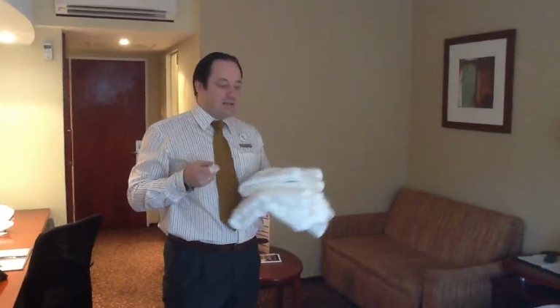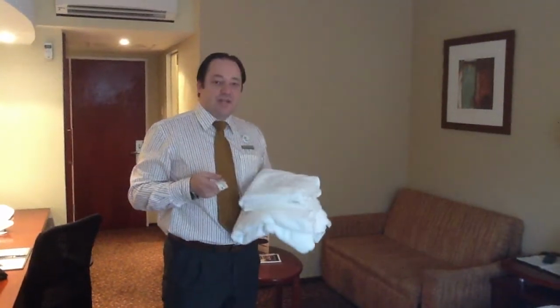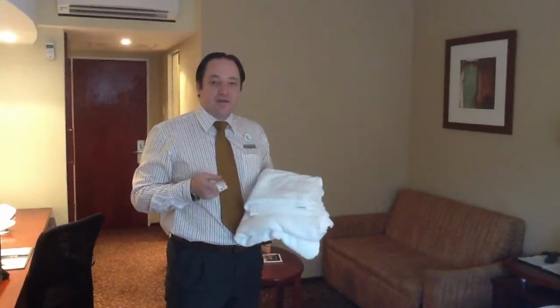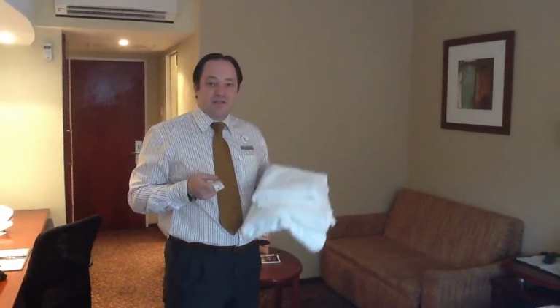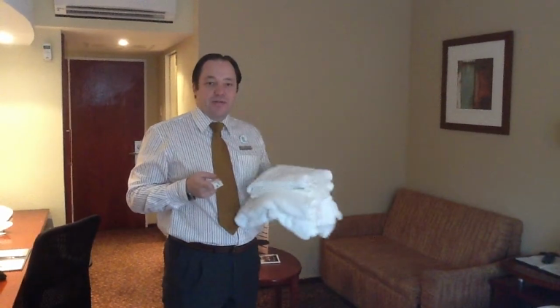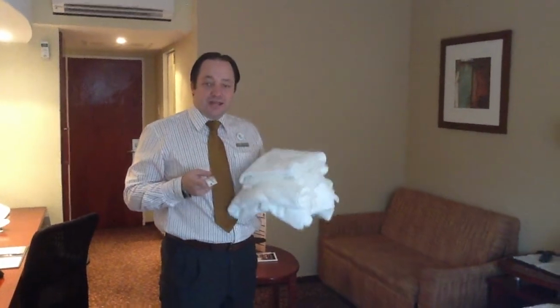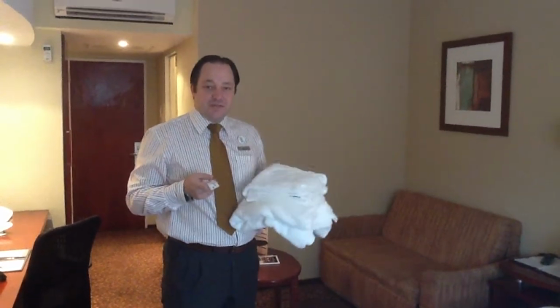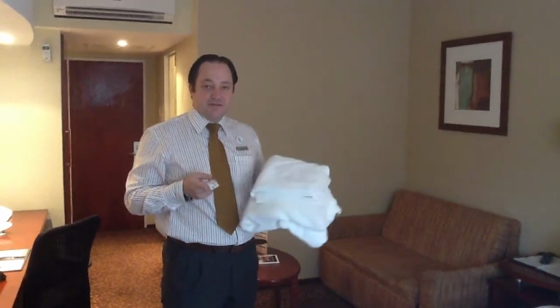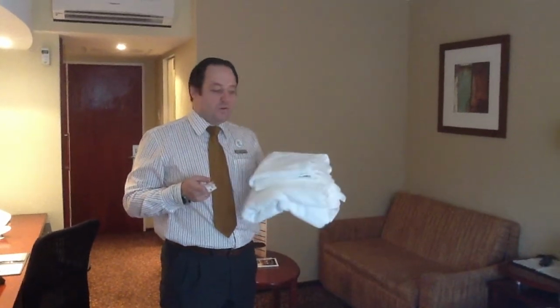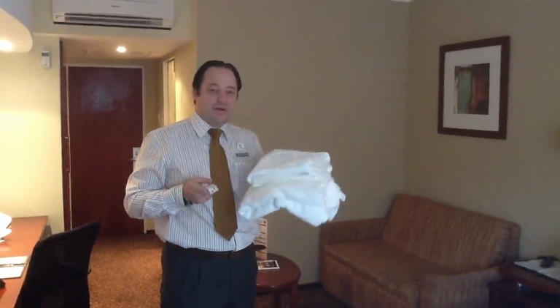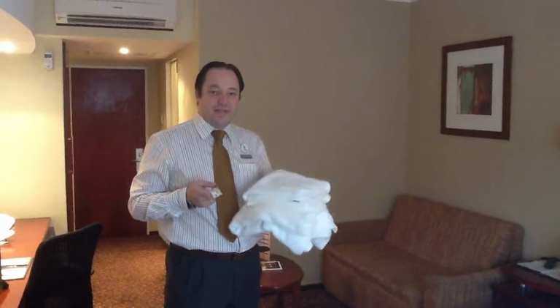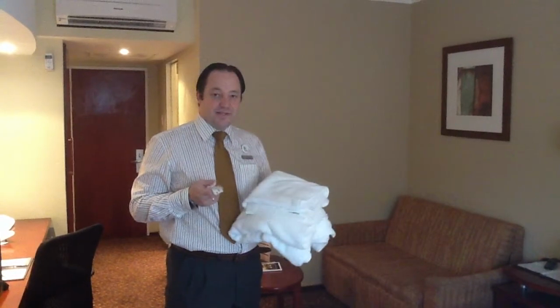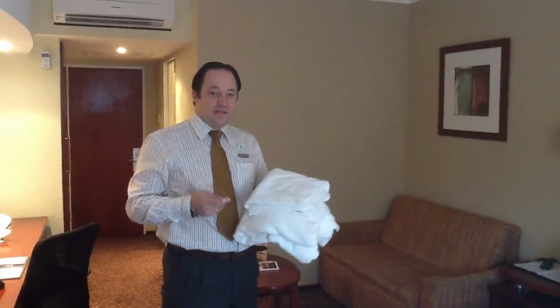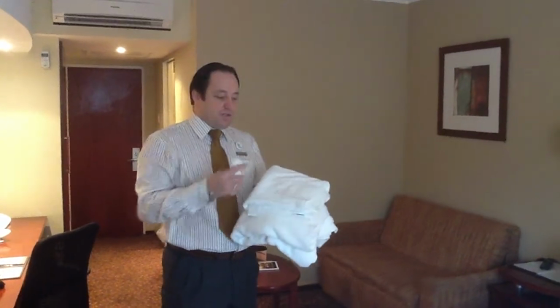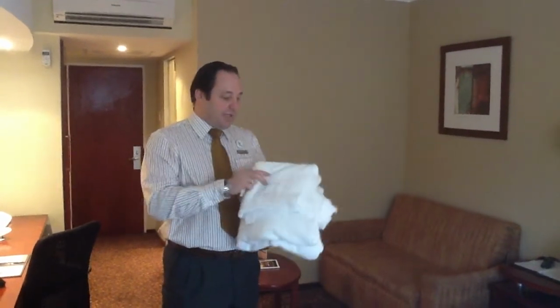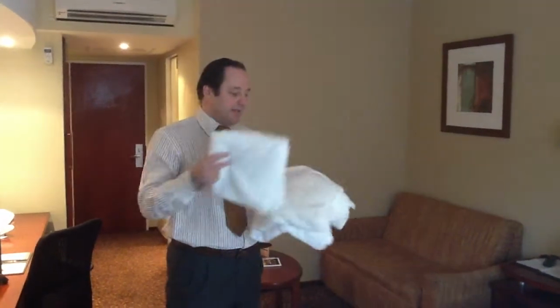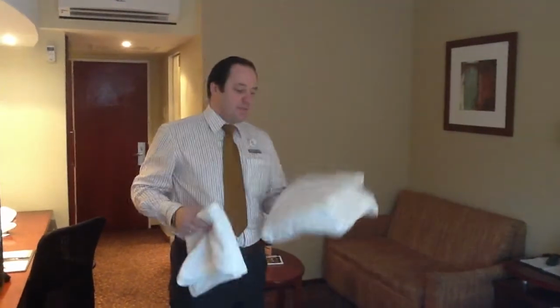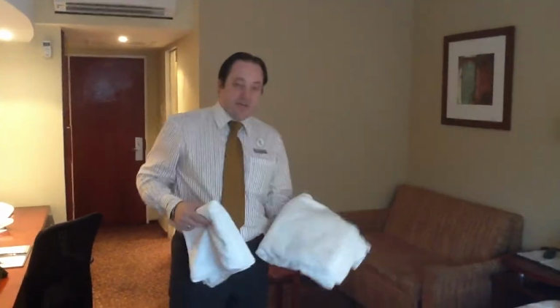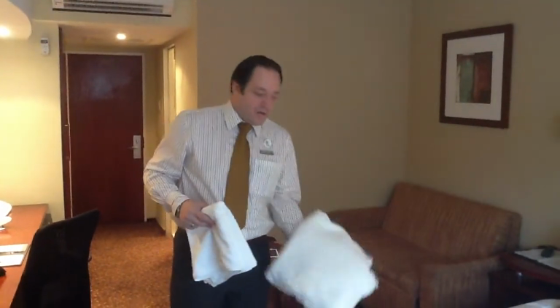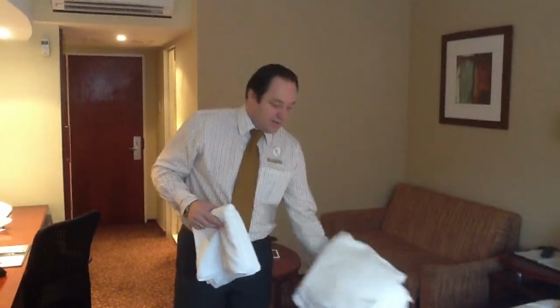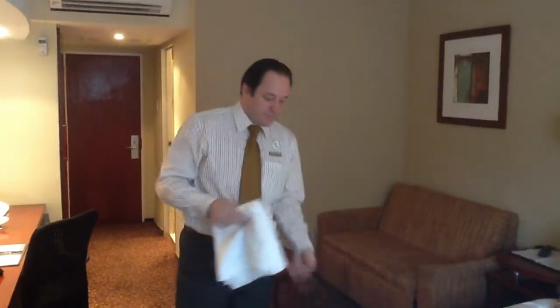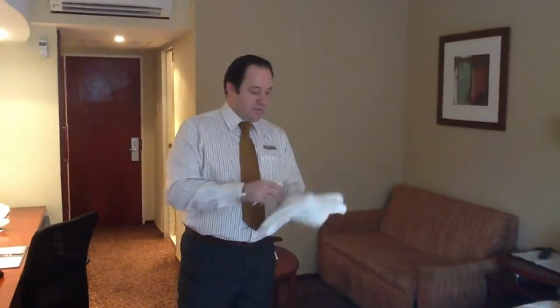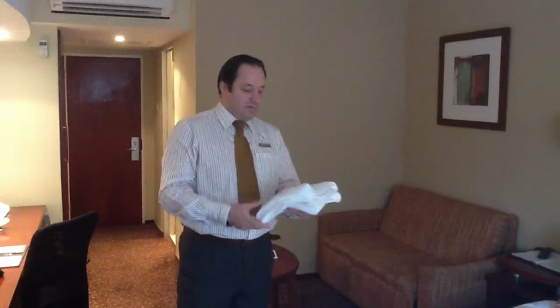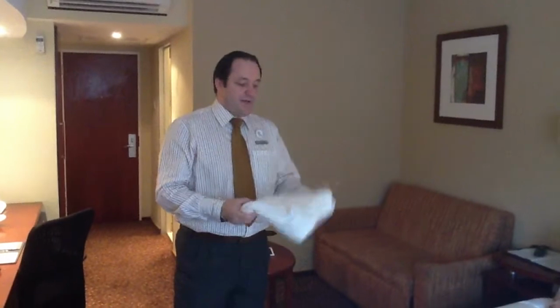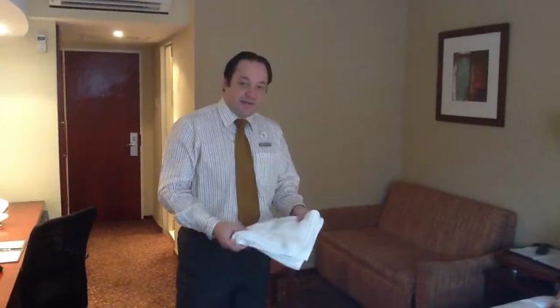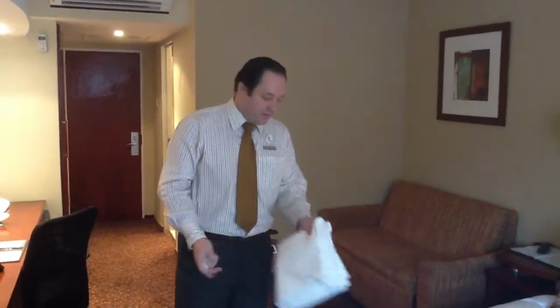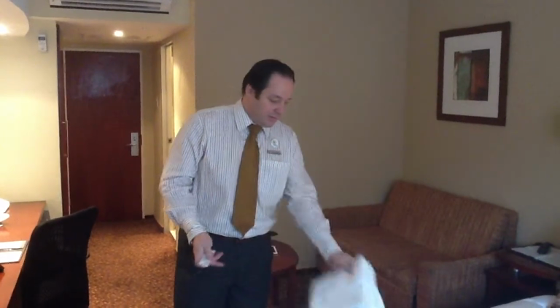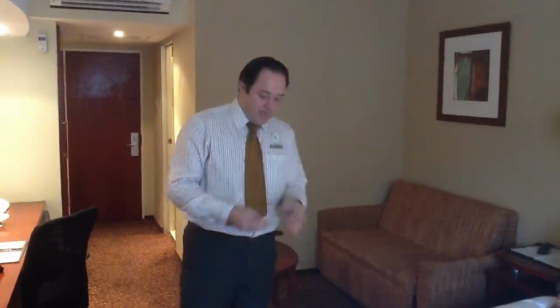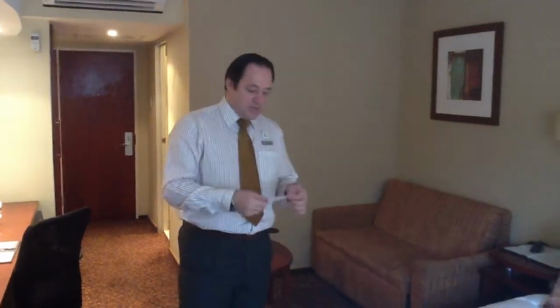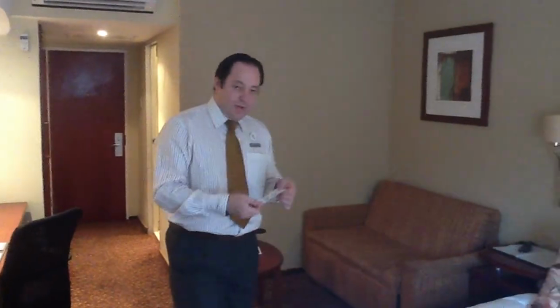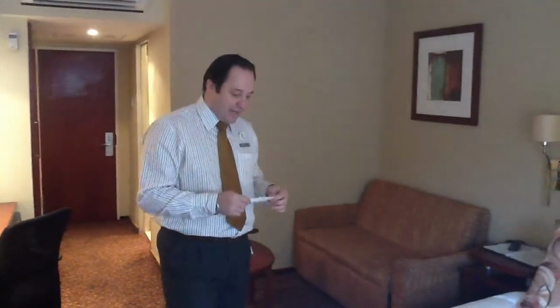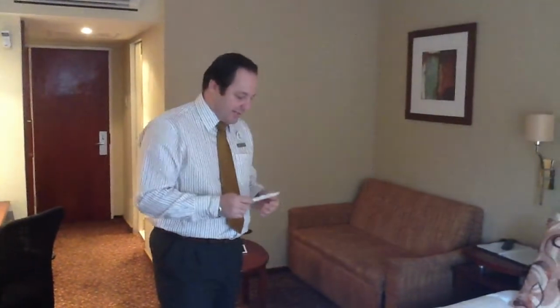Today we're going to do an elephant for our regular guests. What we need is one bath towel, one hand towel, and two 'I'm Kind' stickers.